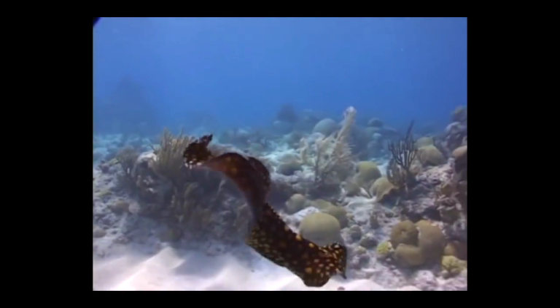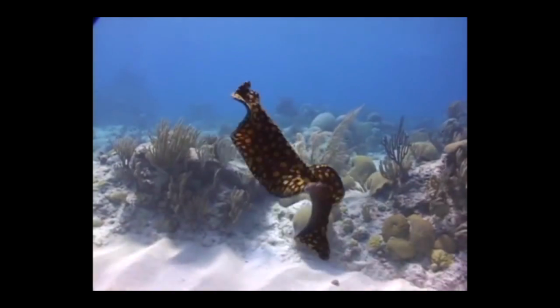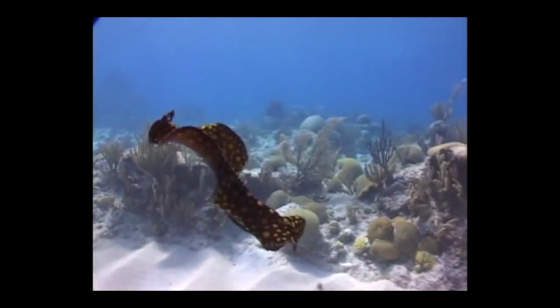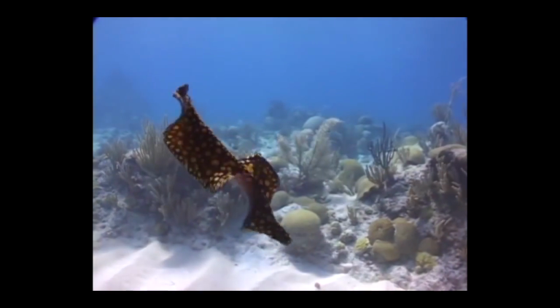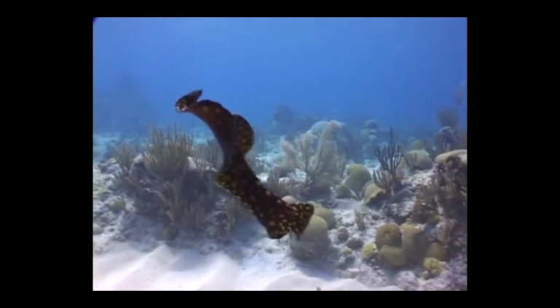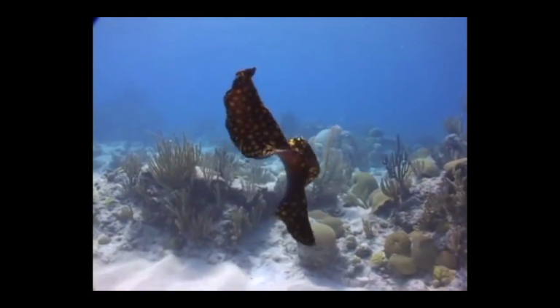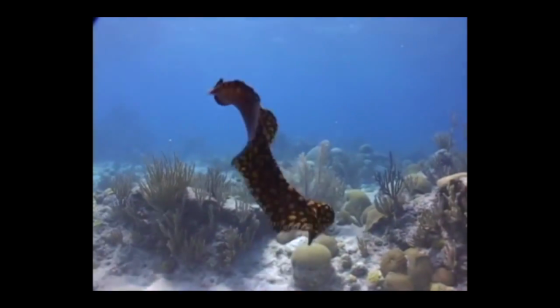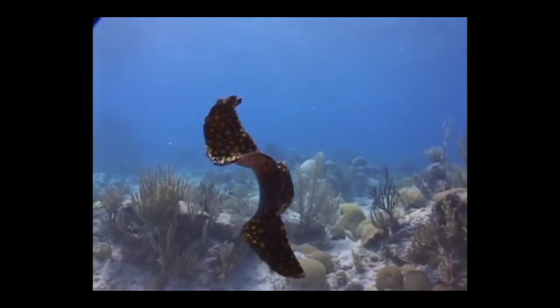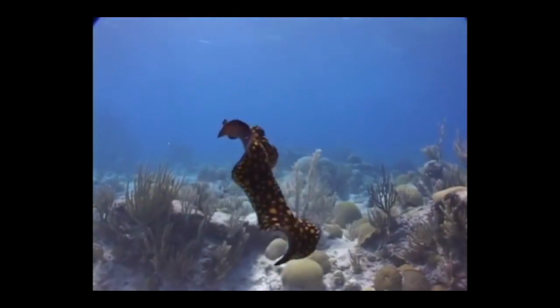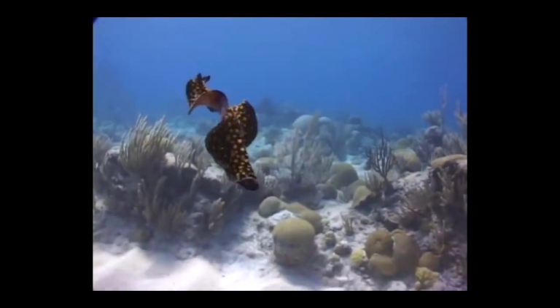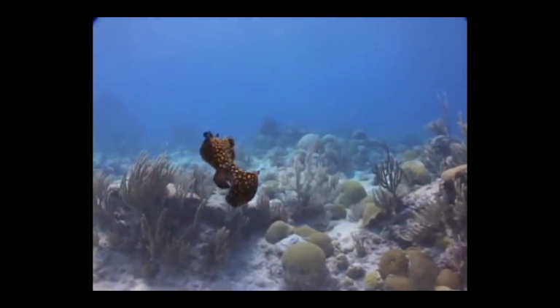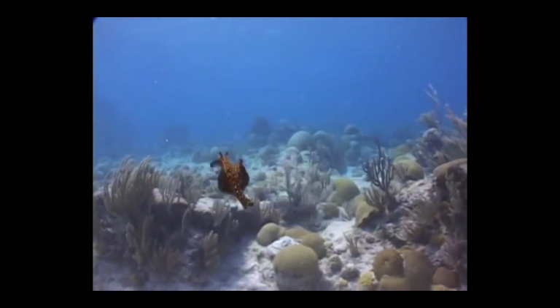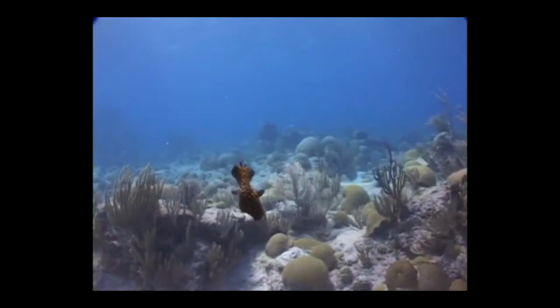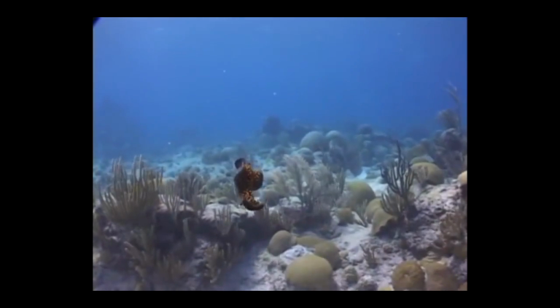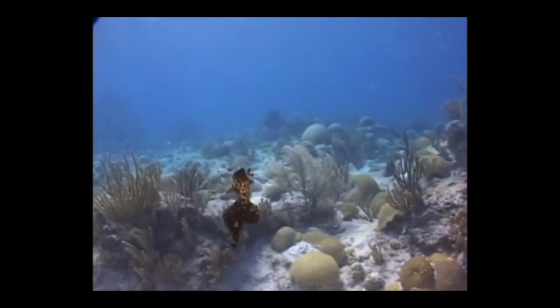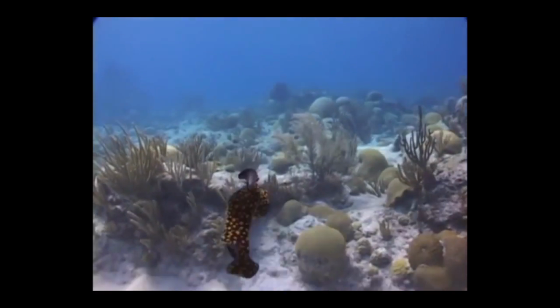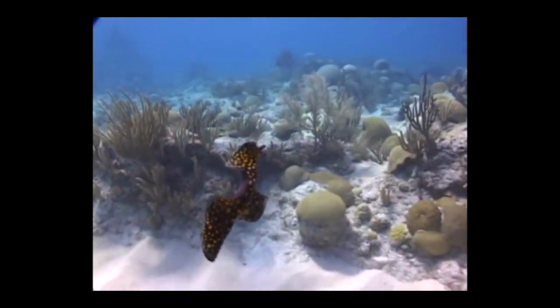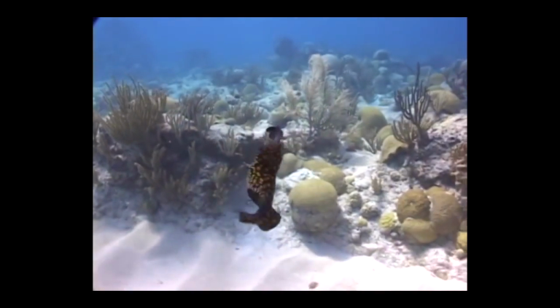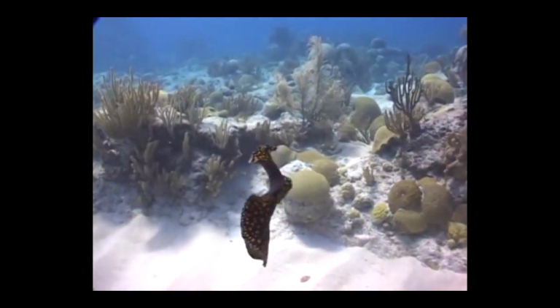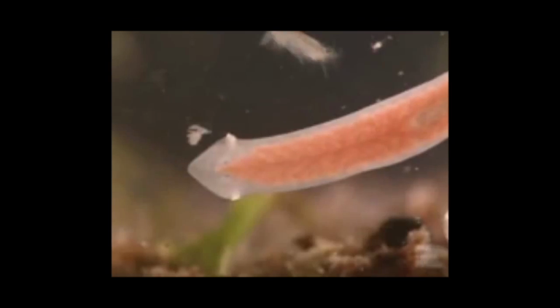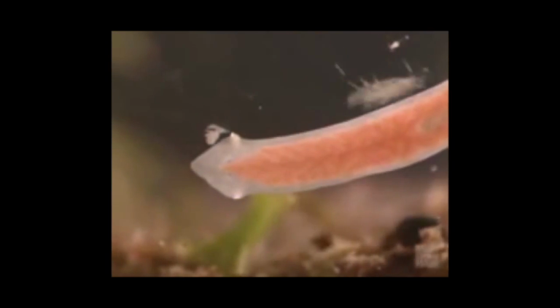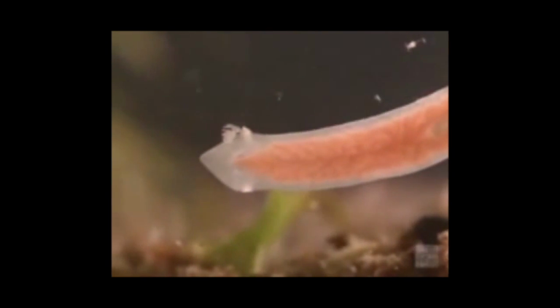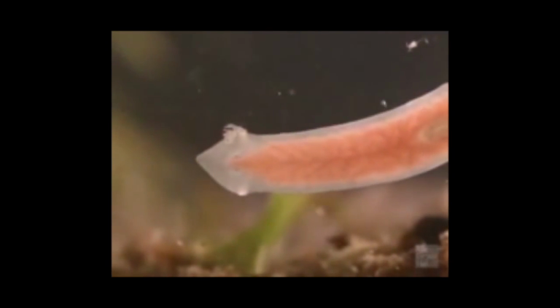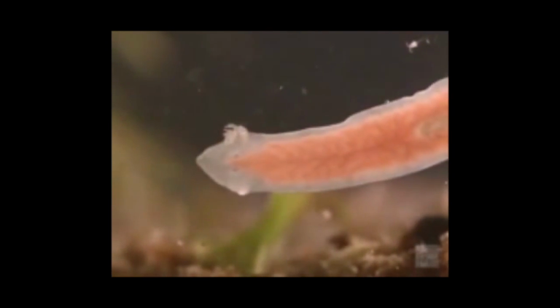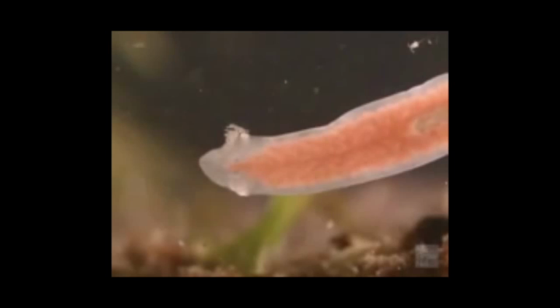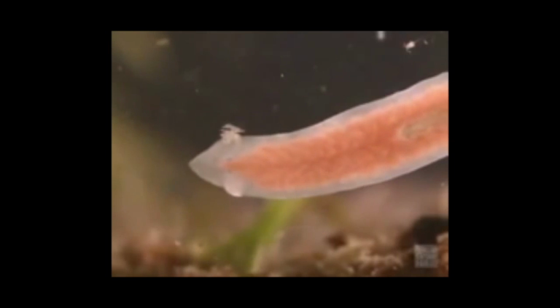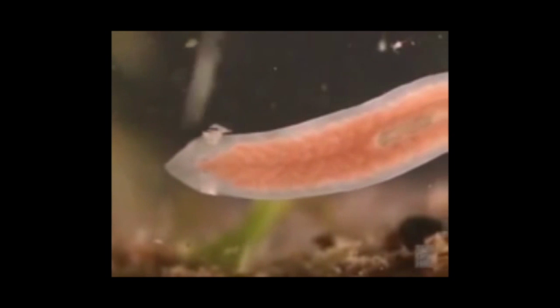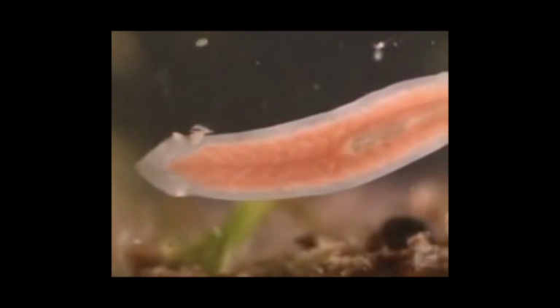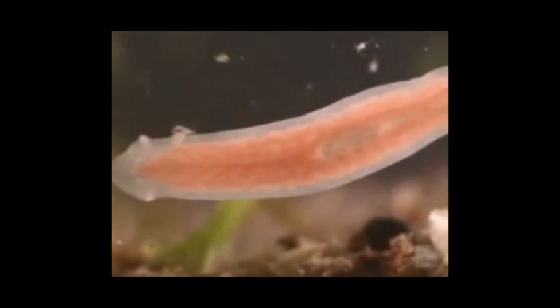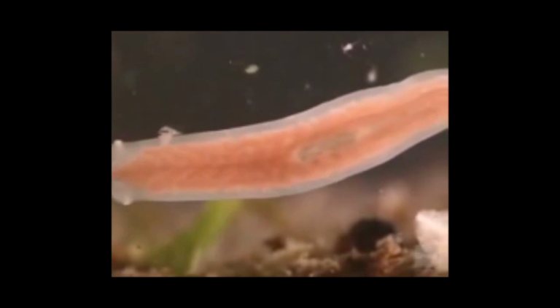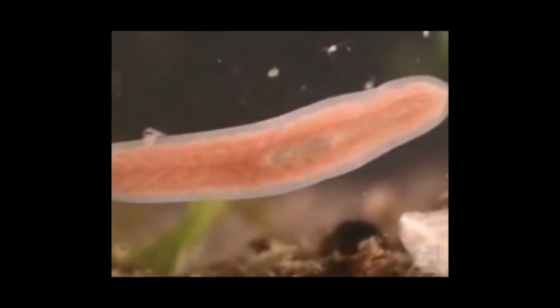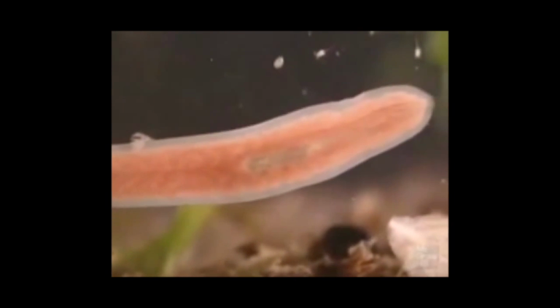Flatworms are a phylum of unsegmented, soft-body invertebrates. They also have no body cavity, and they are flat. Examples would be planarians and tapeworms.